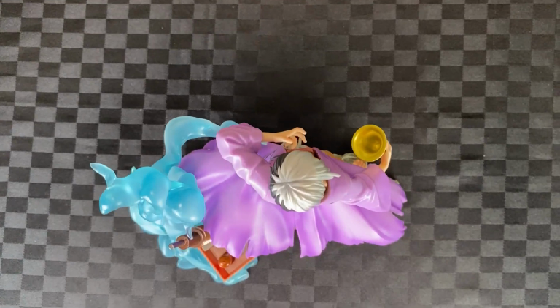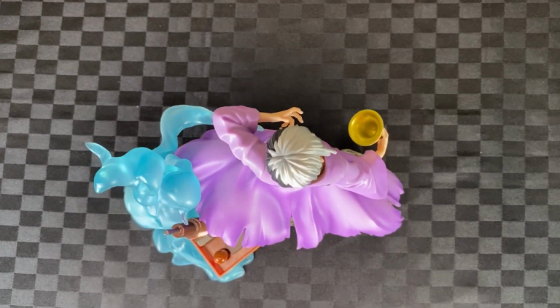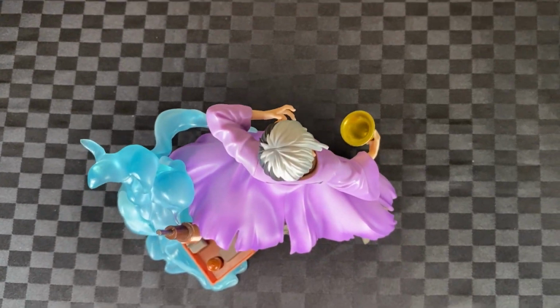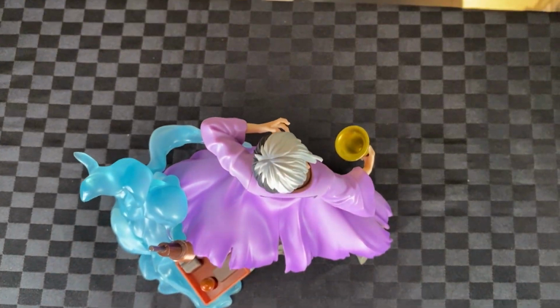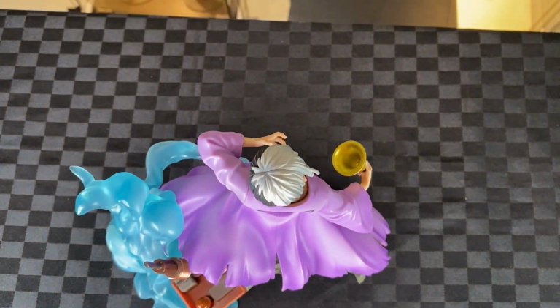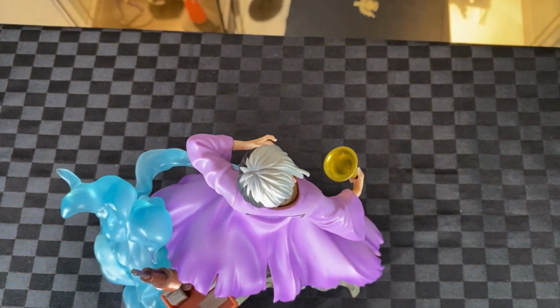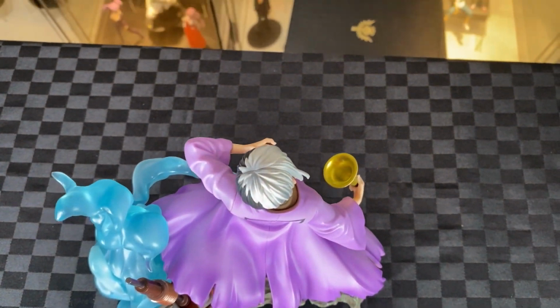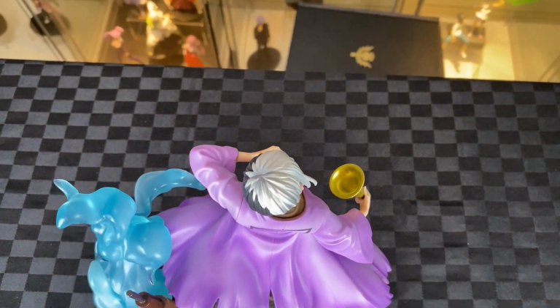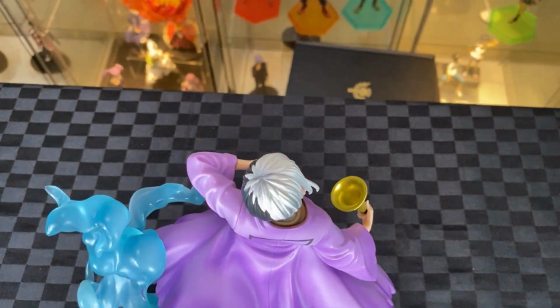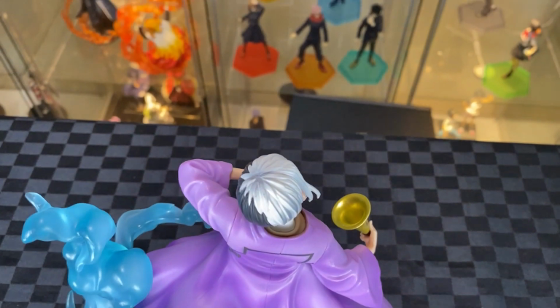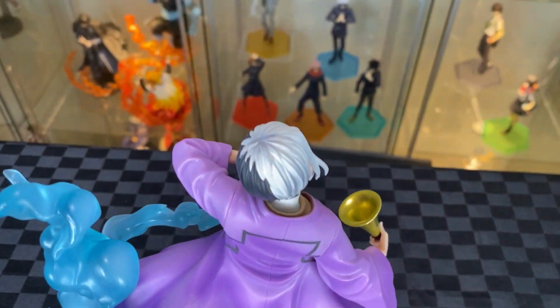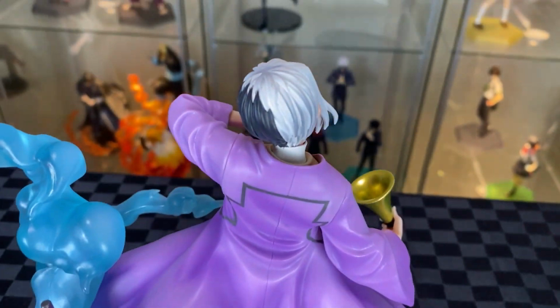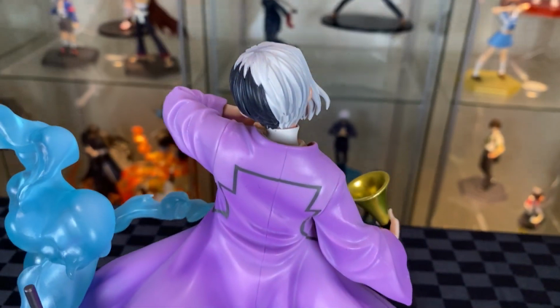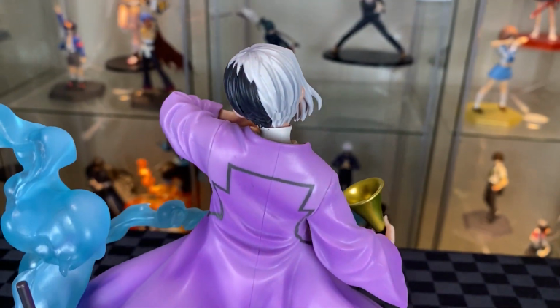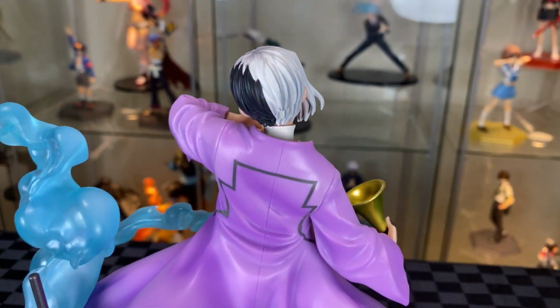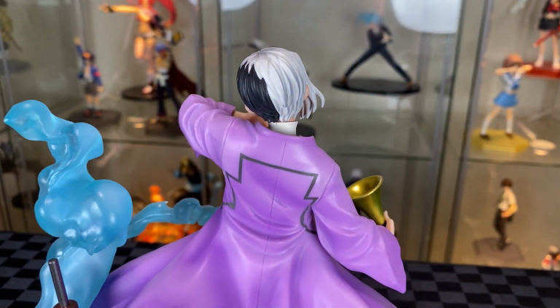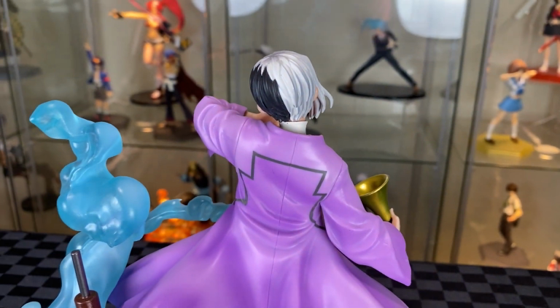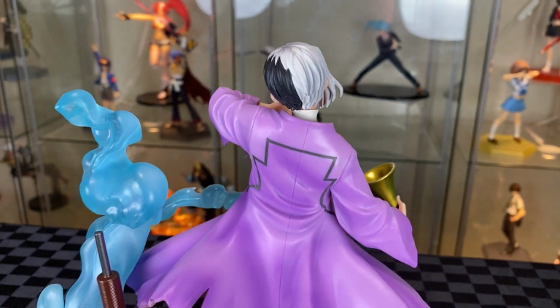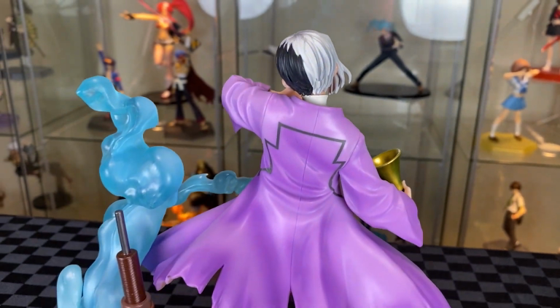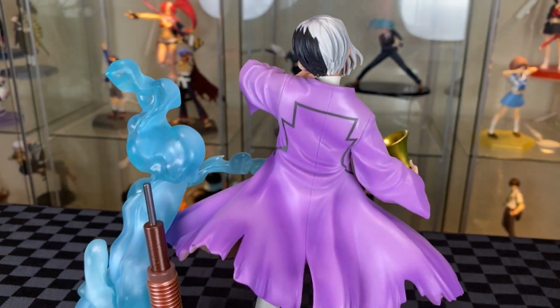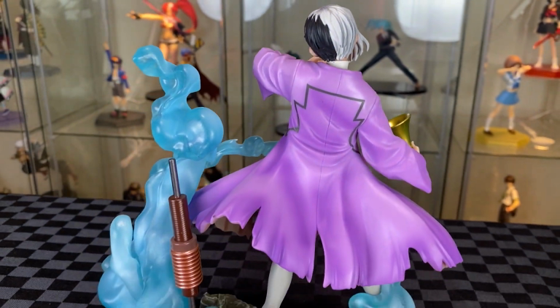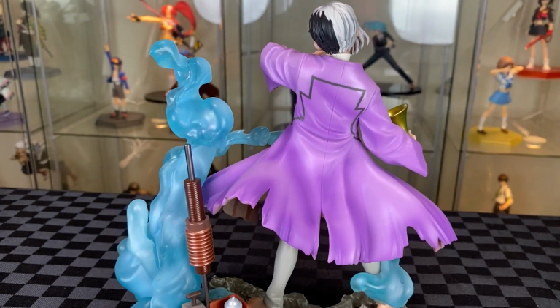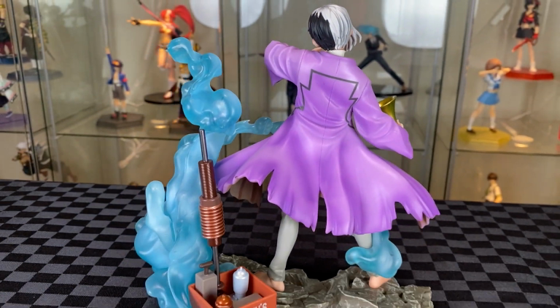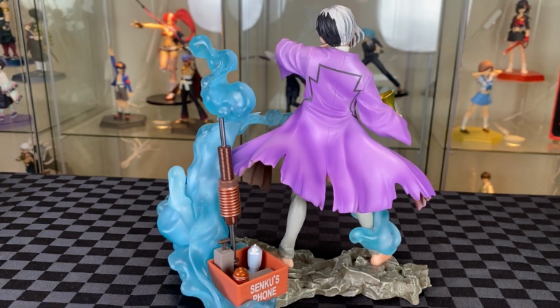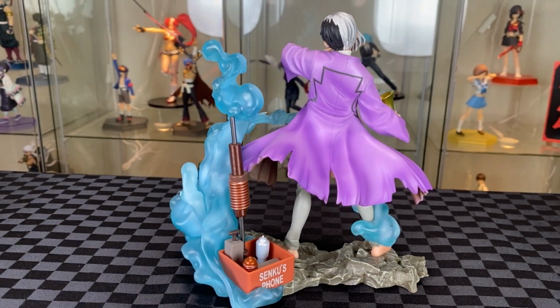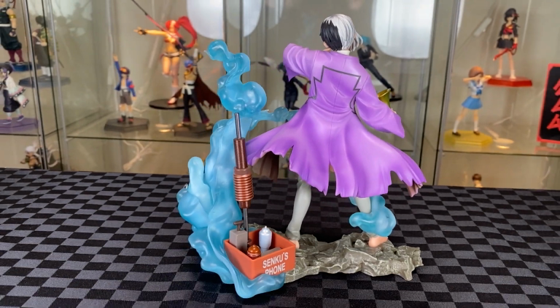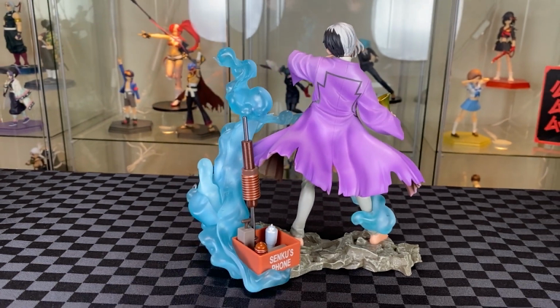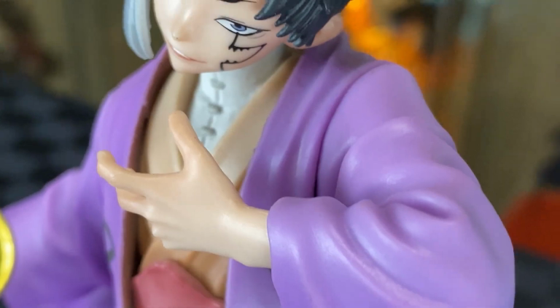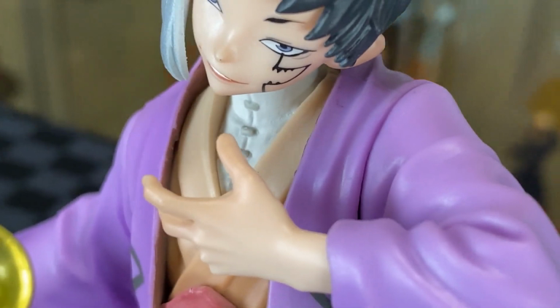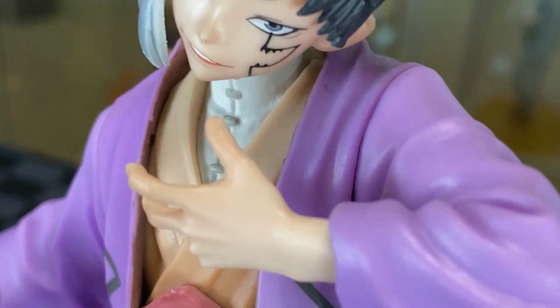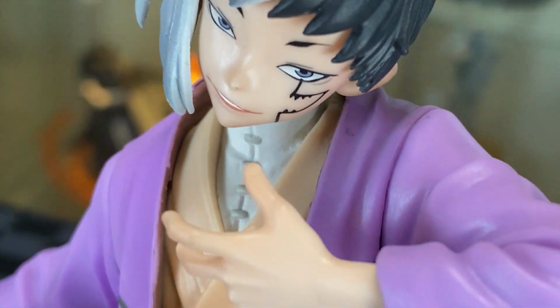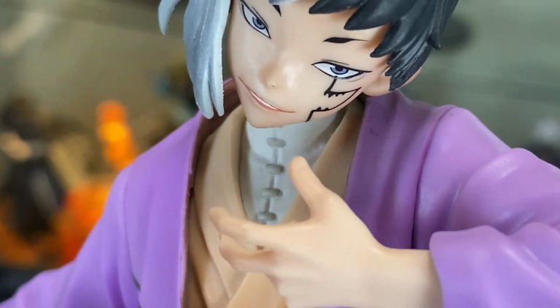From the top, nice blend of the black and white hair. We have a seam line with the hair joints. Onto the back — great detail, nice outfit, good folds, plenty of movement on the outfit, the Dr. Gadget and the water effect. Onto the hand with elegant finish.